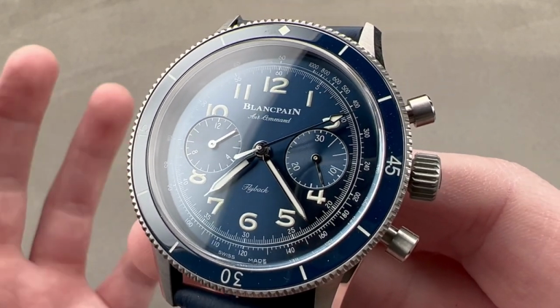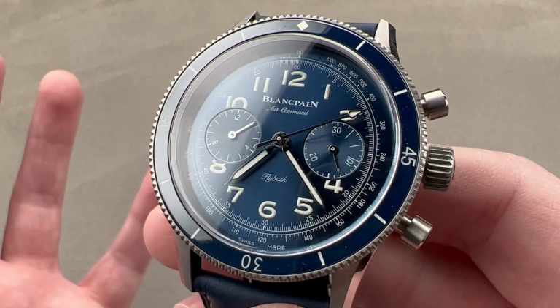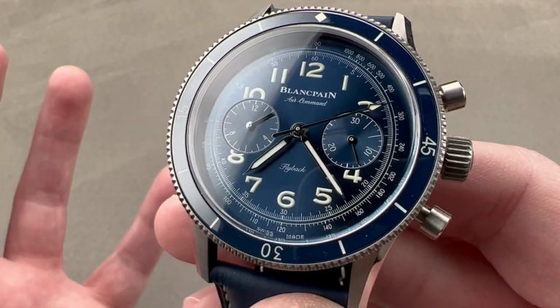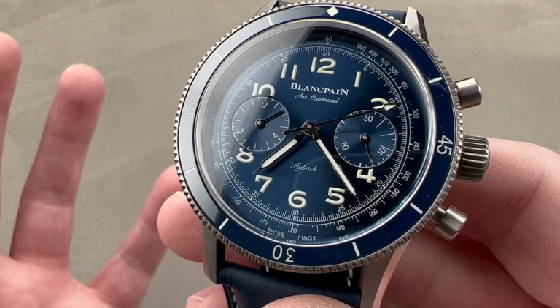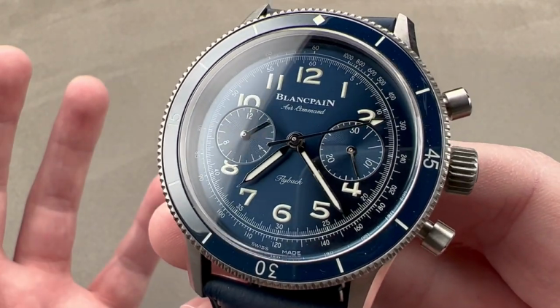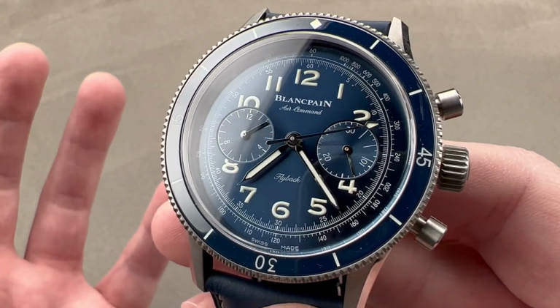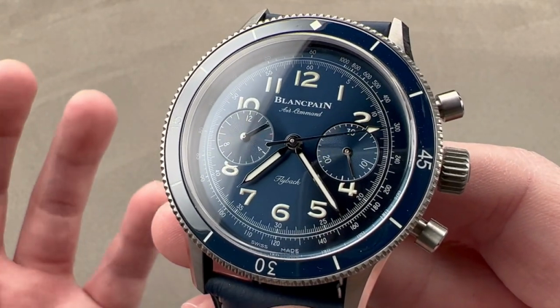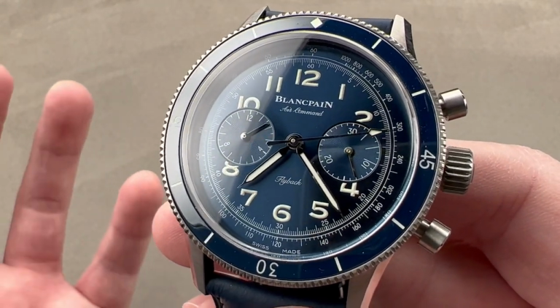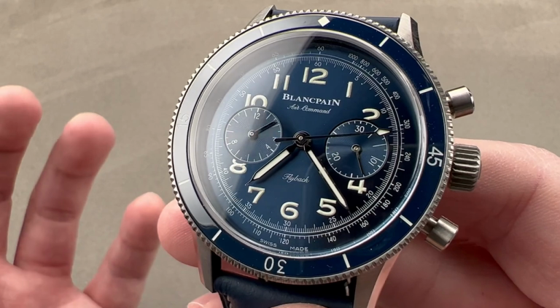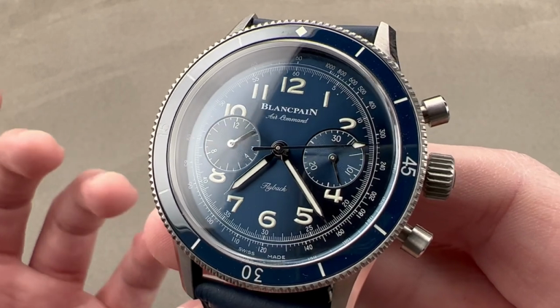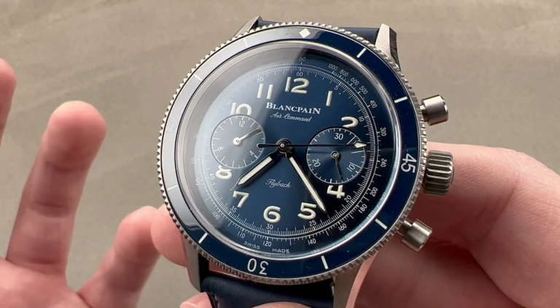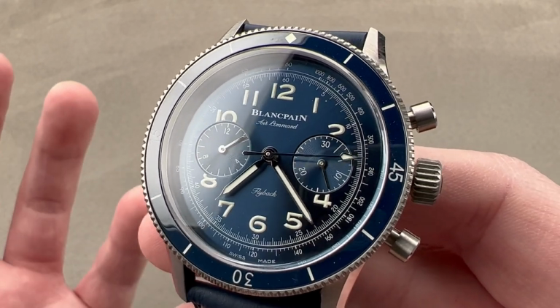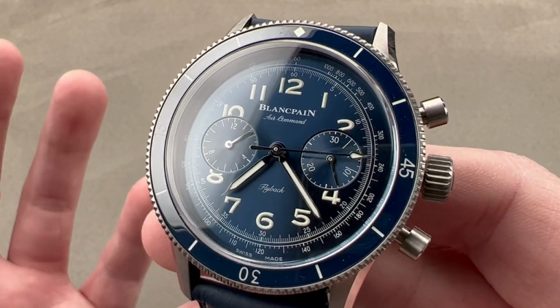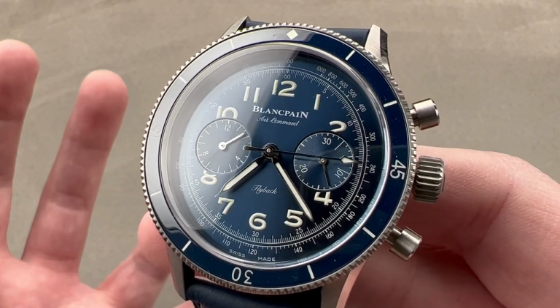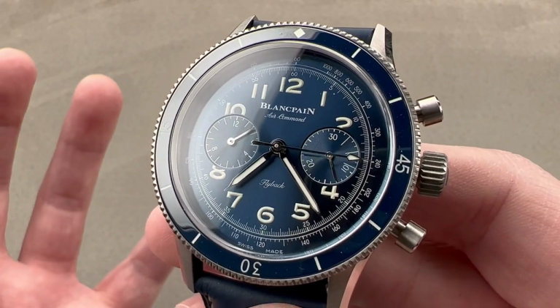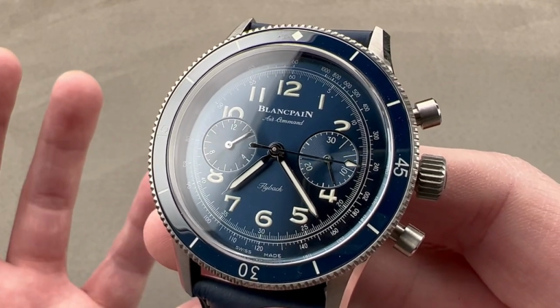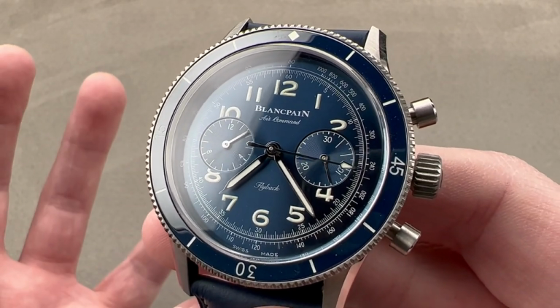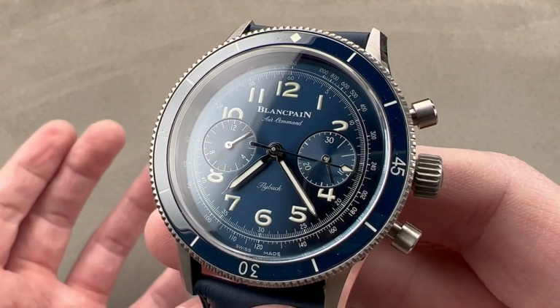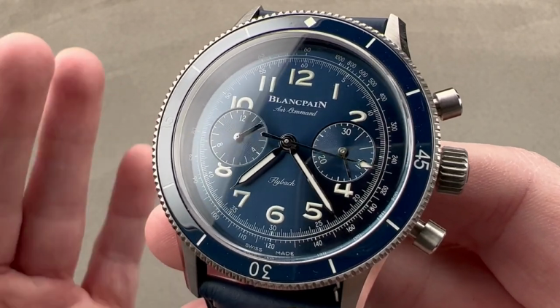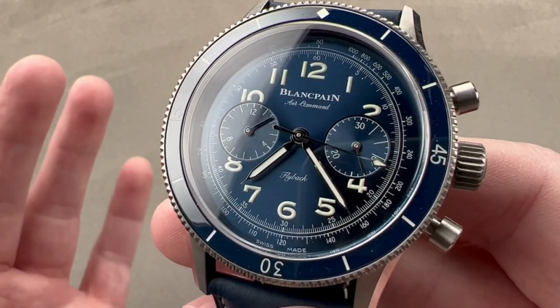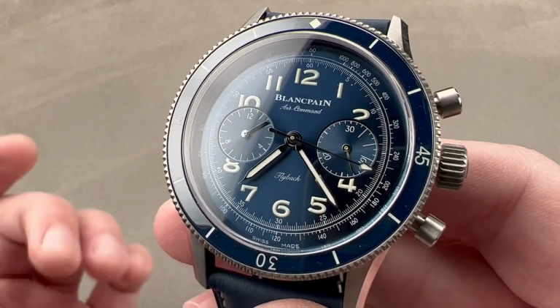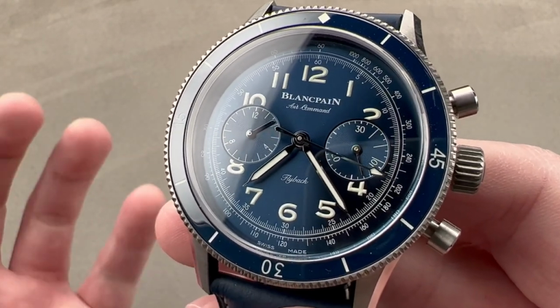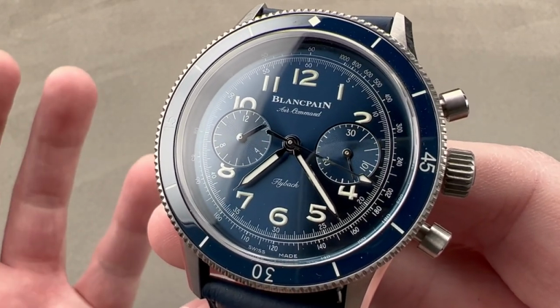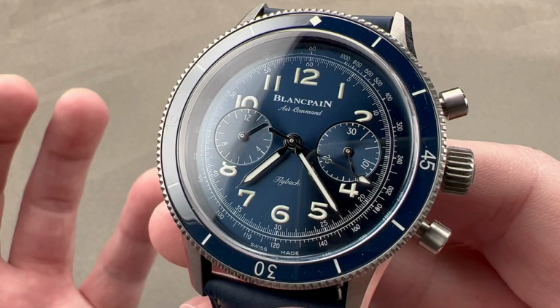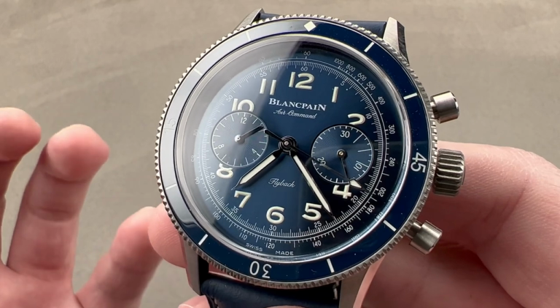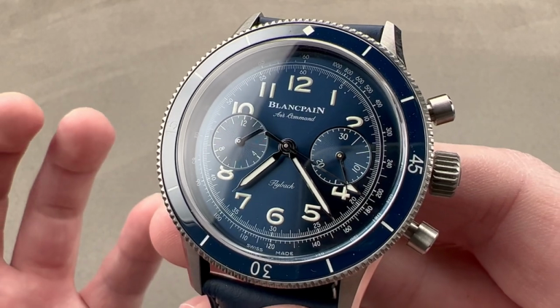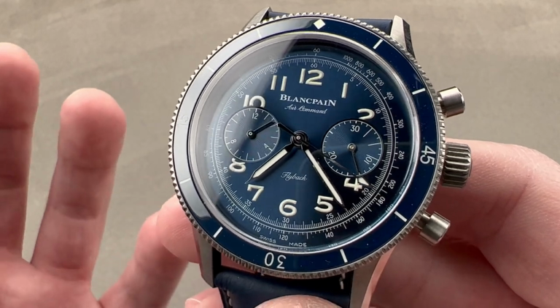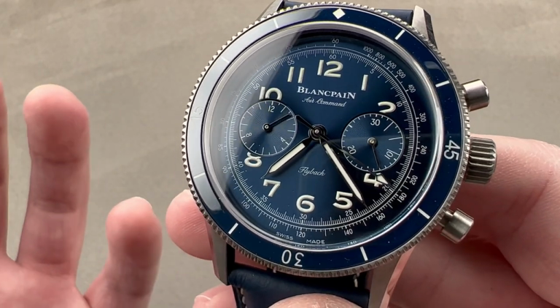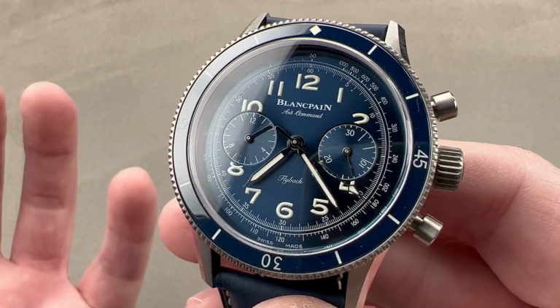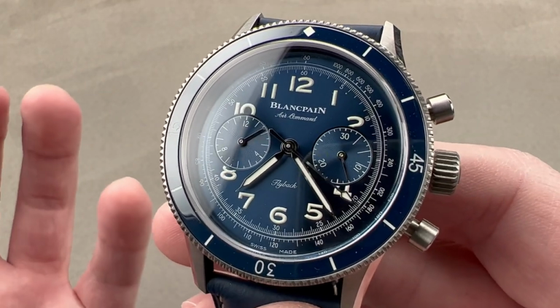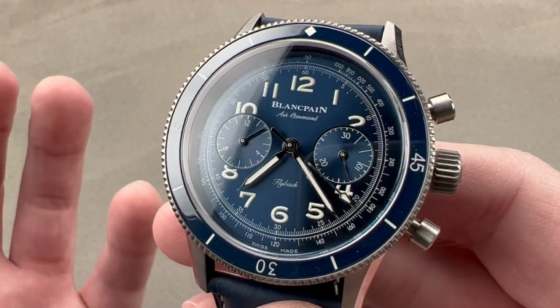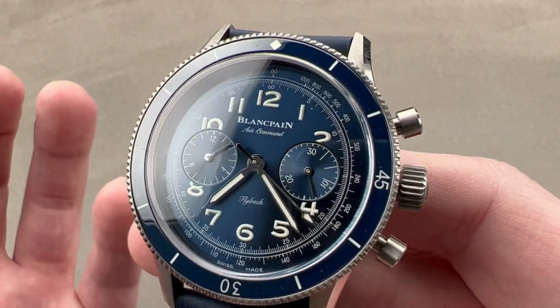While it was revived years ago as part of the 50 Fathoms family, in truth it was never a dive watch back in period, and this watch is a more accurate approximation of what a modern Air Command would be.